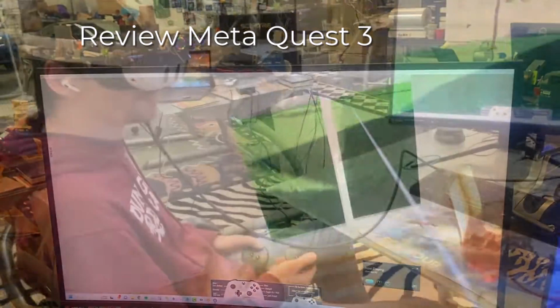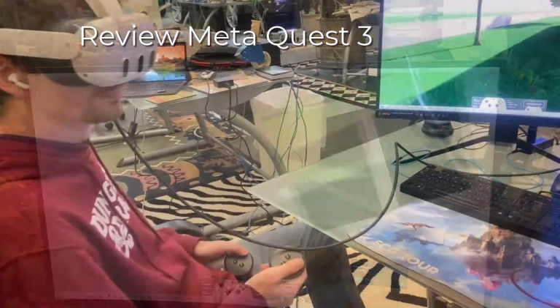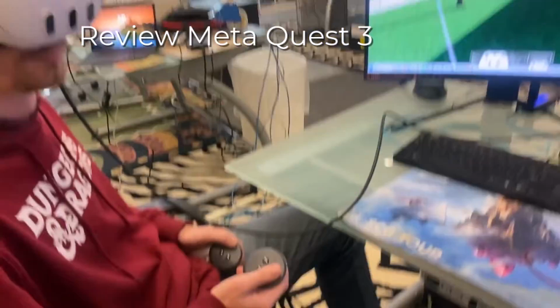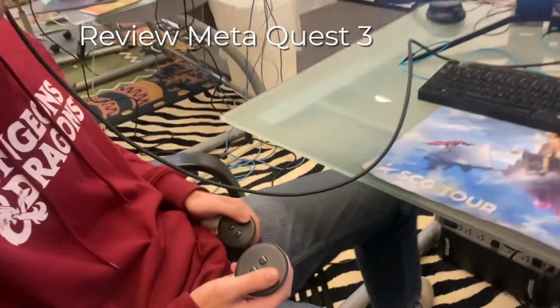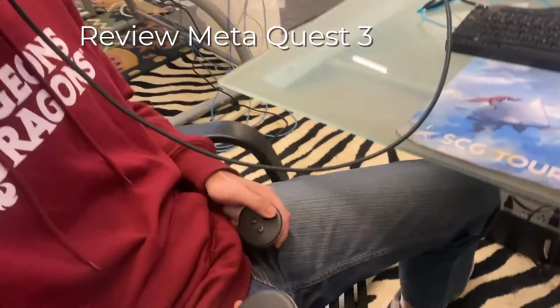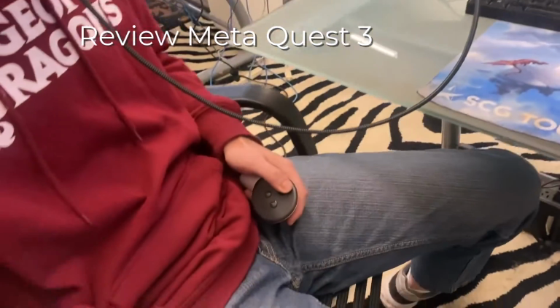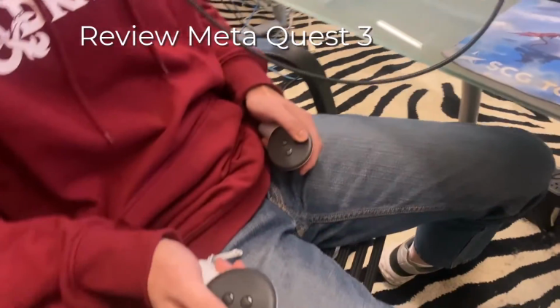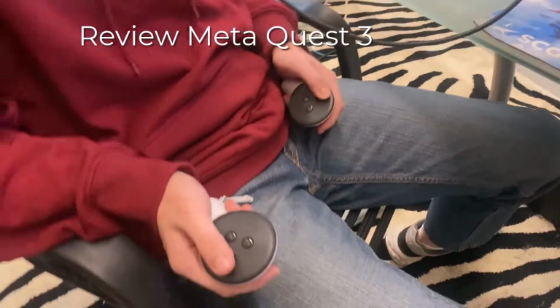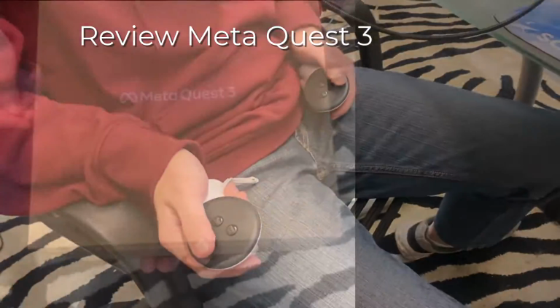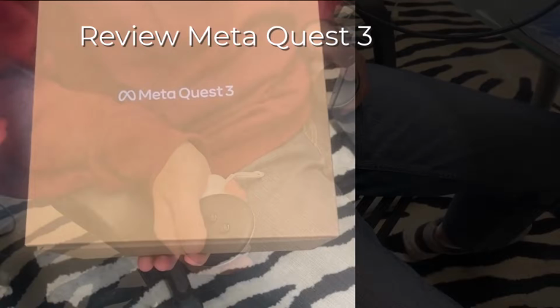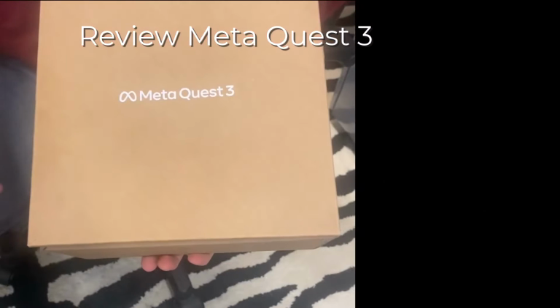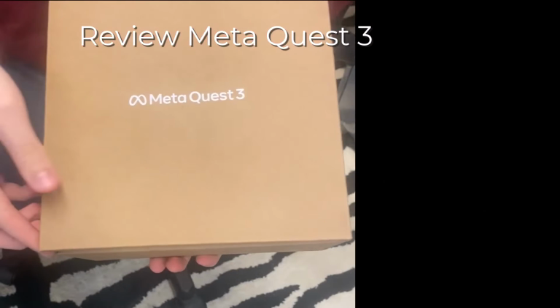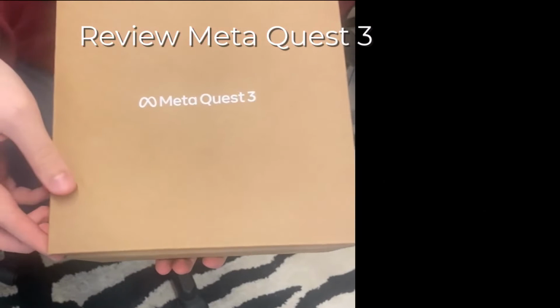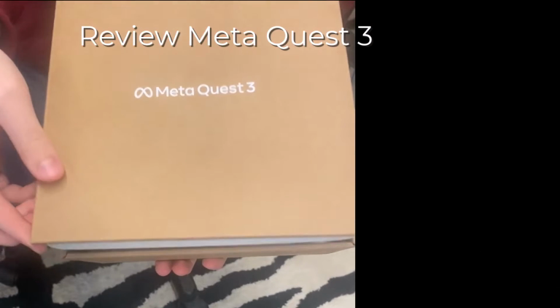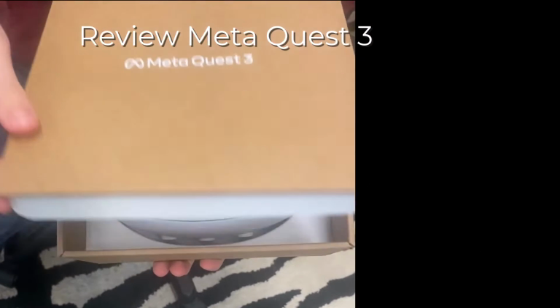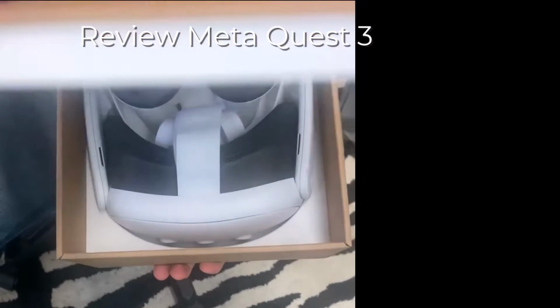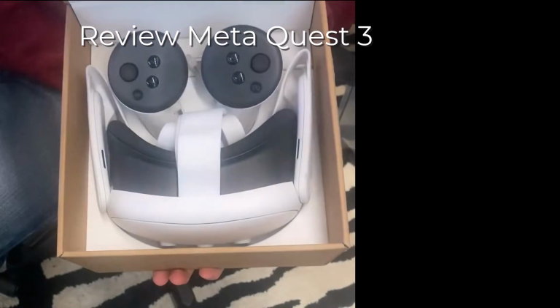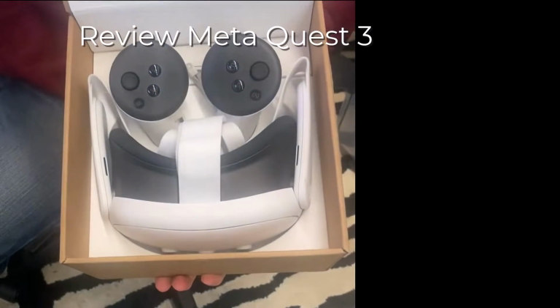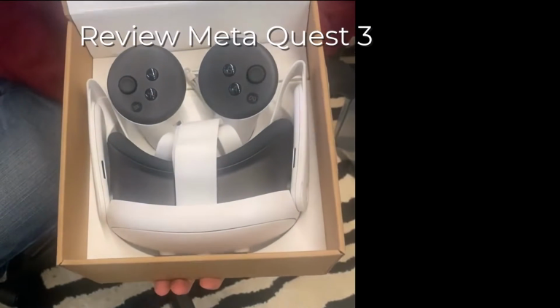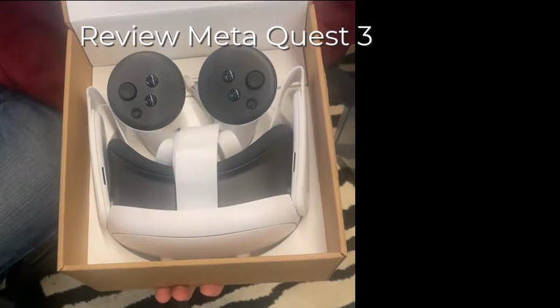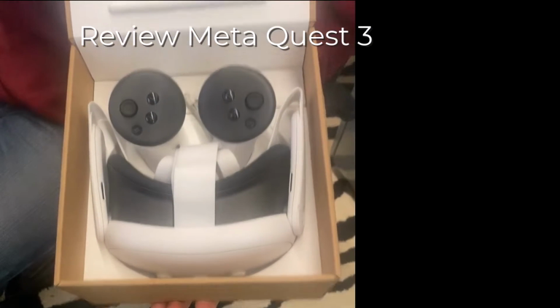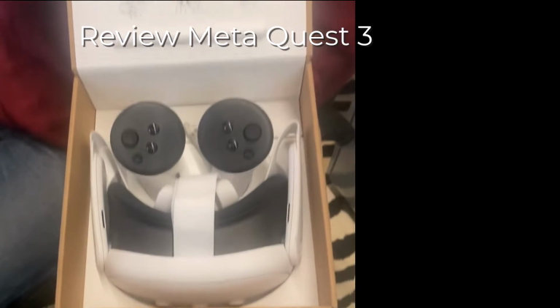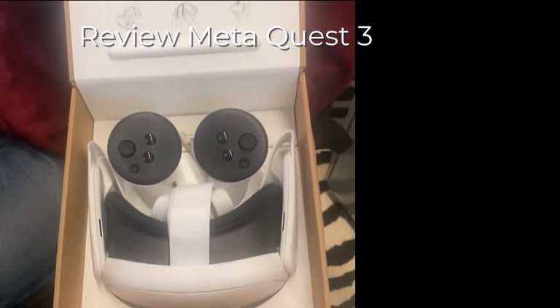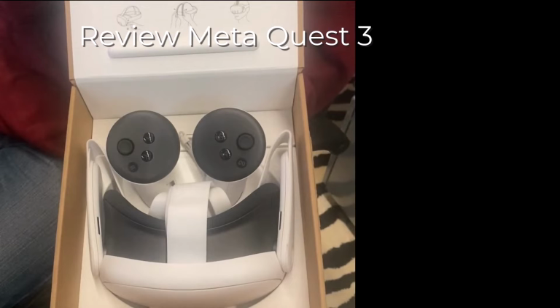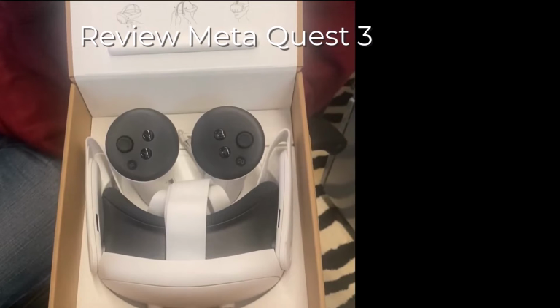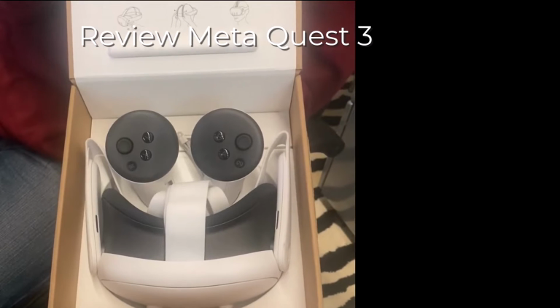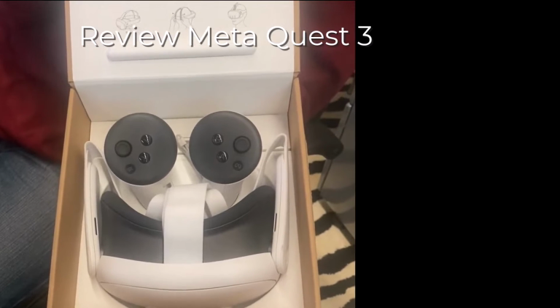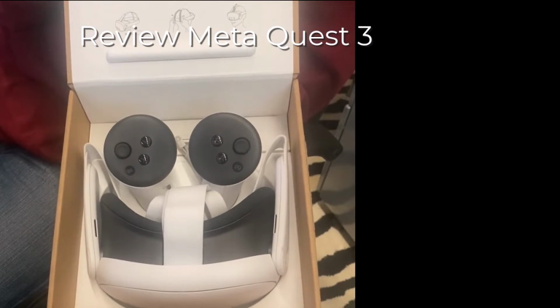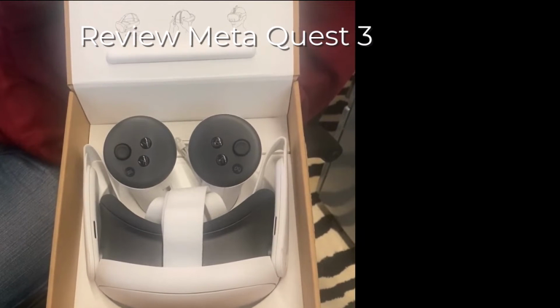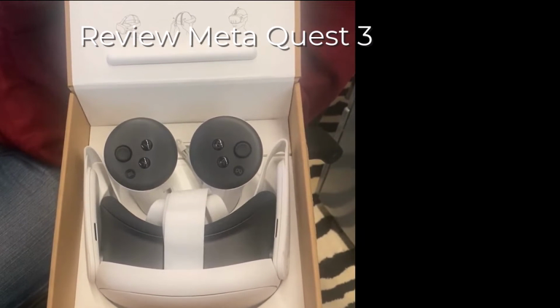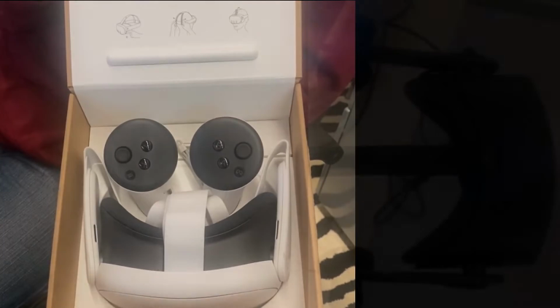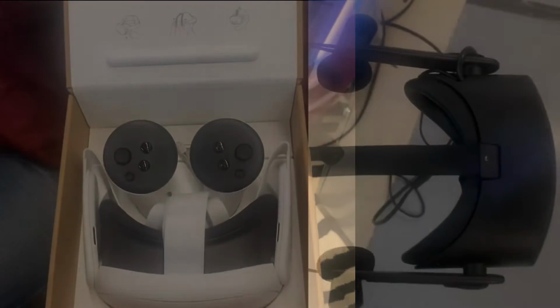The handsets are smaller, and it is shipped in a much smaller package, making it more transportable than previous models, which is important to us because we travel quite a bit.